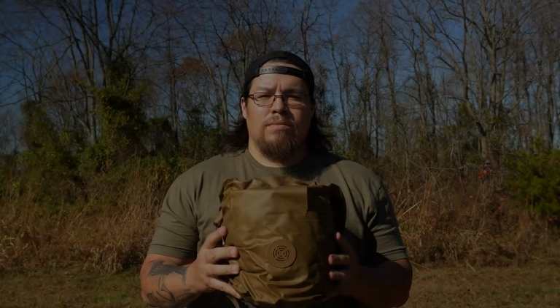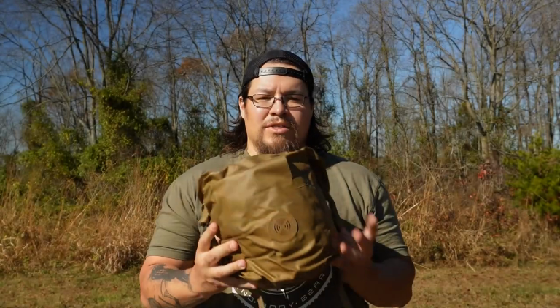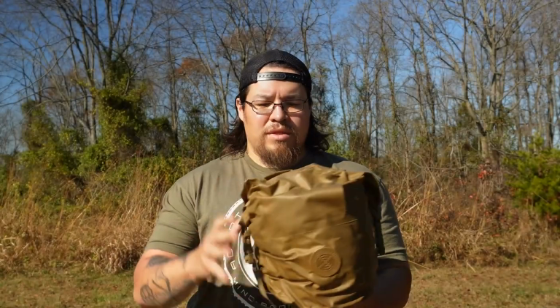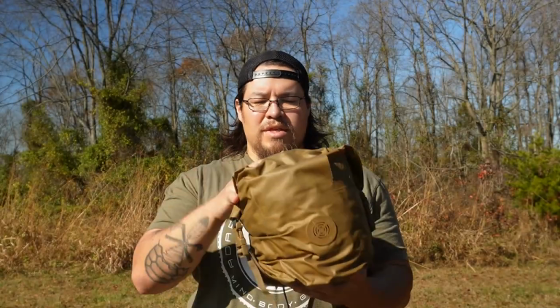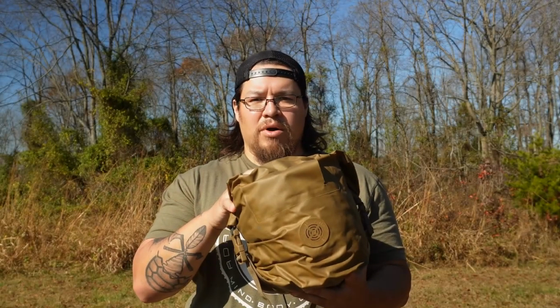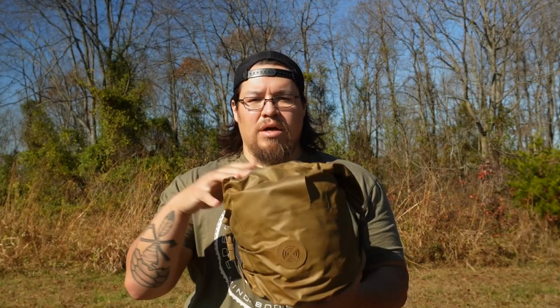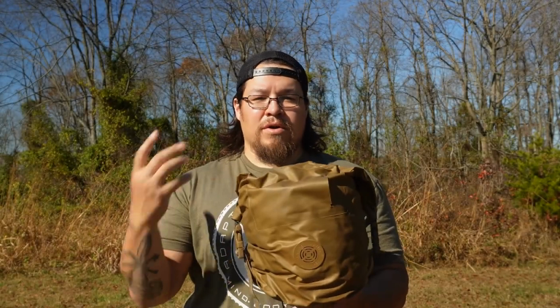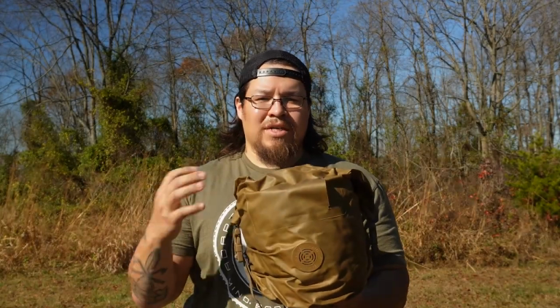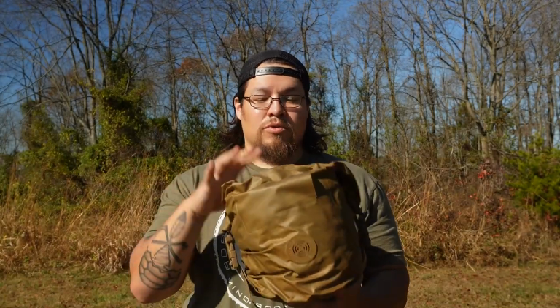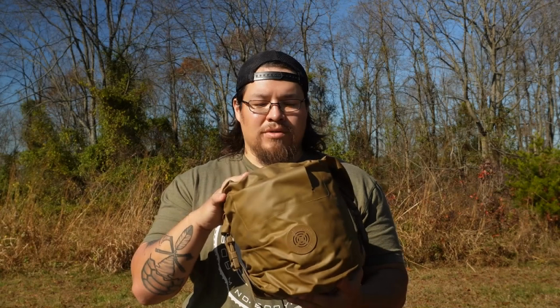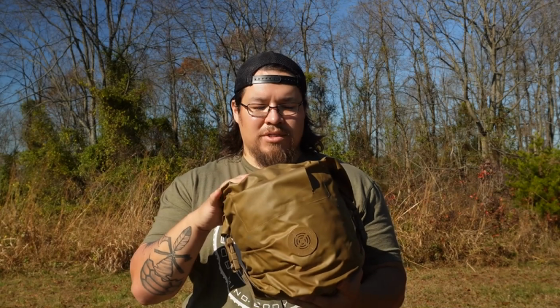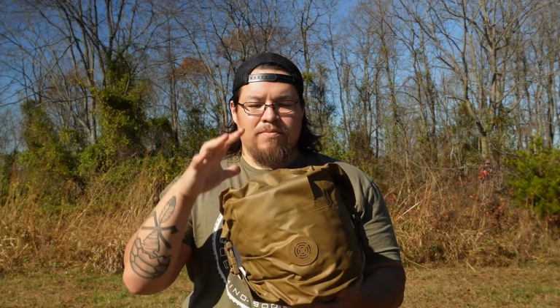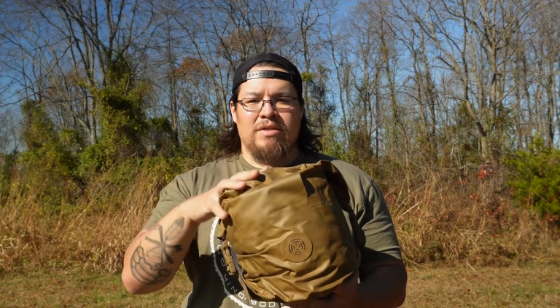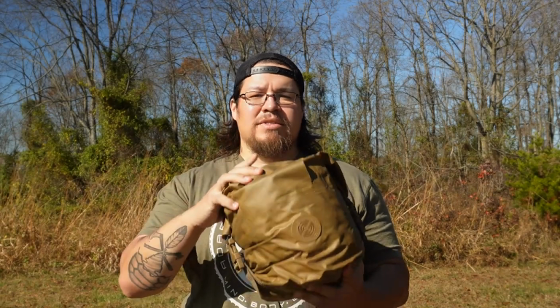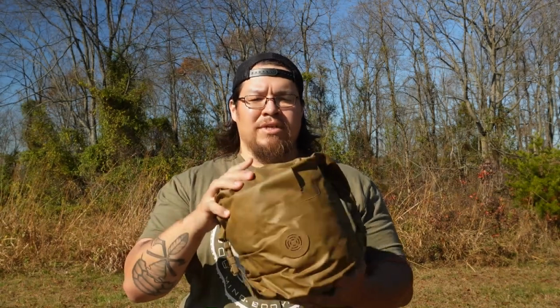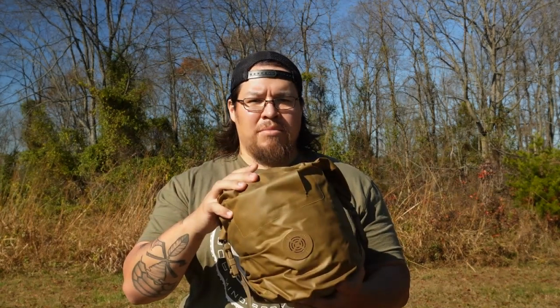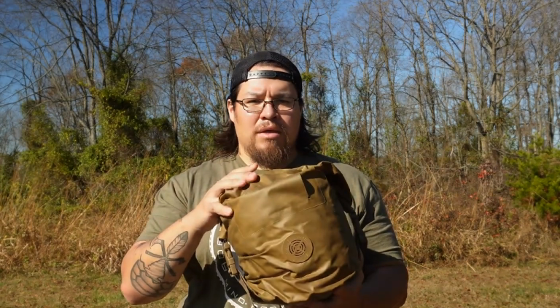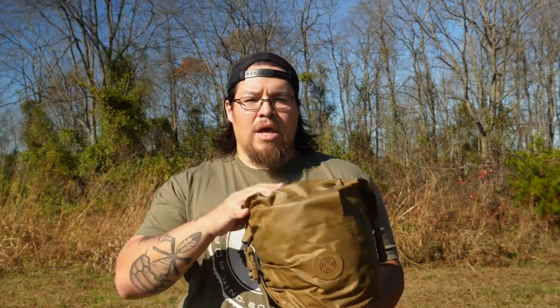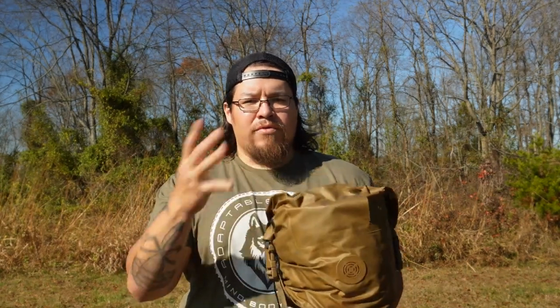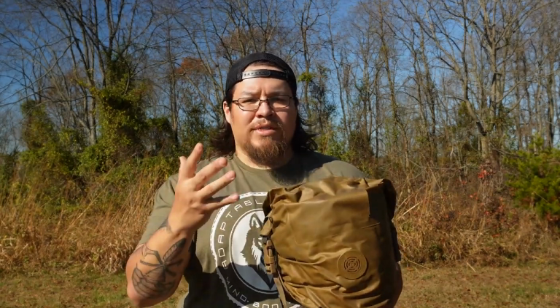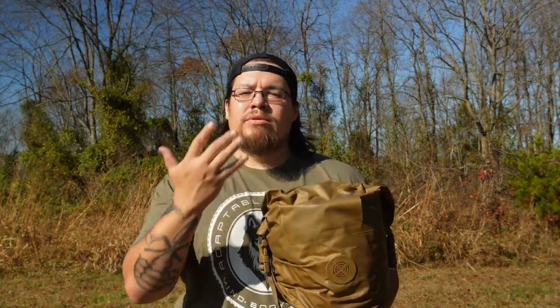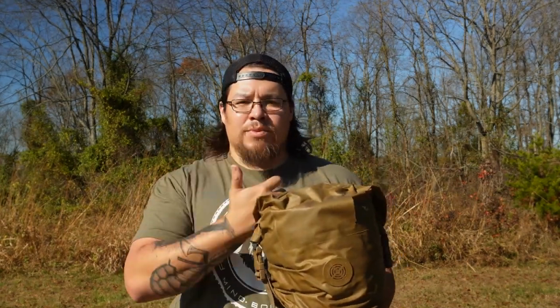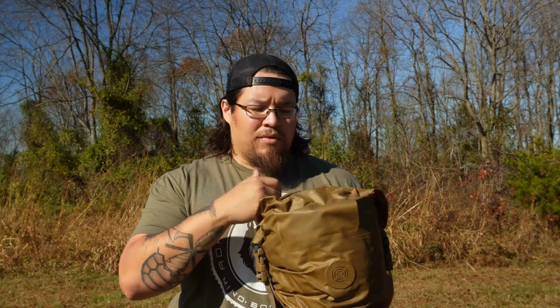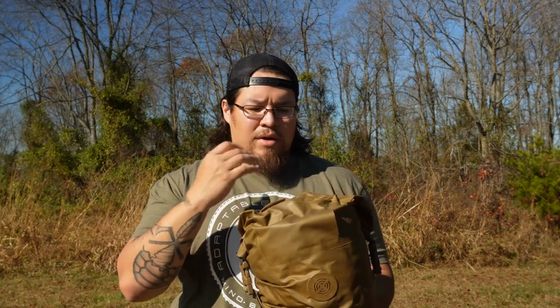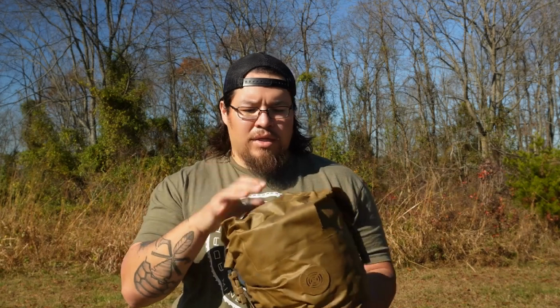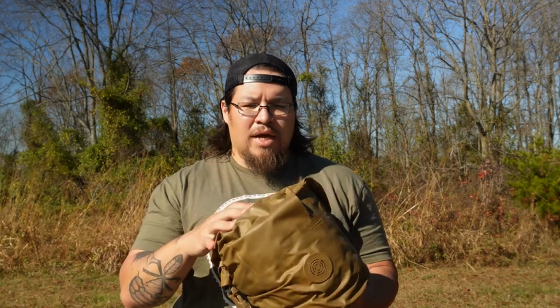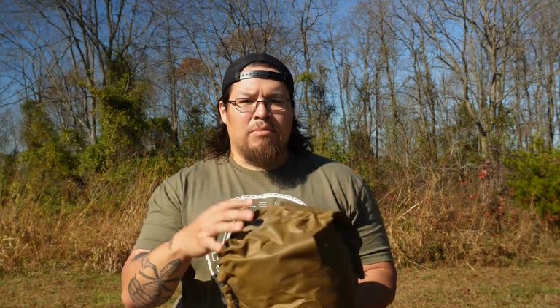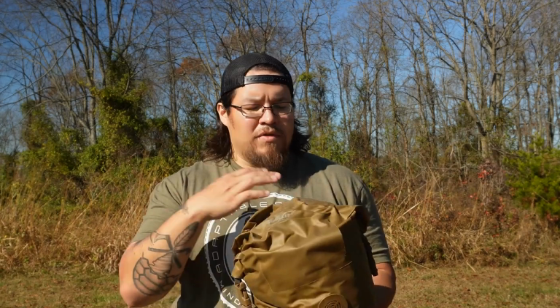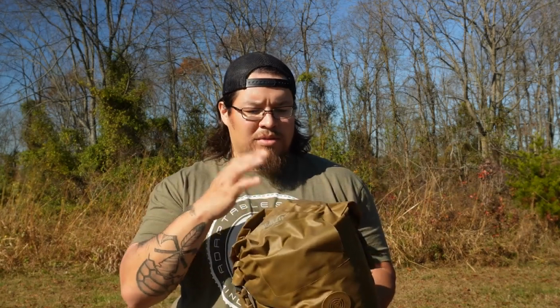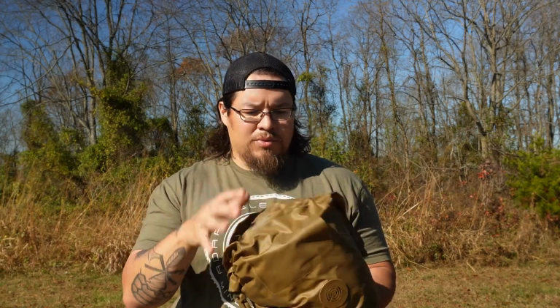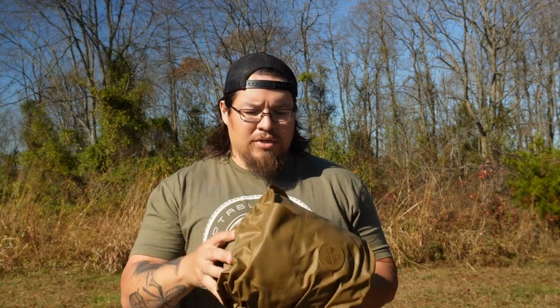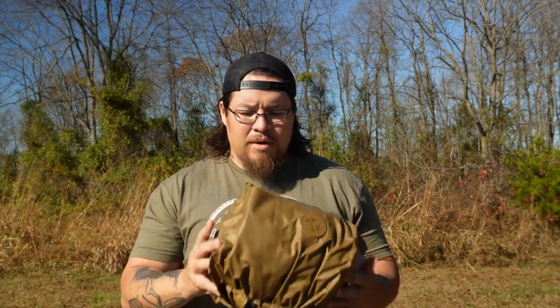So with this part of the current issue Marine Corps sleeping system, this is the three-season bag. I'll run through all the specs once we get on the ground here, get it on top of the emergency blanket so we can take a look at it.